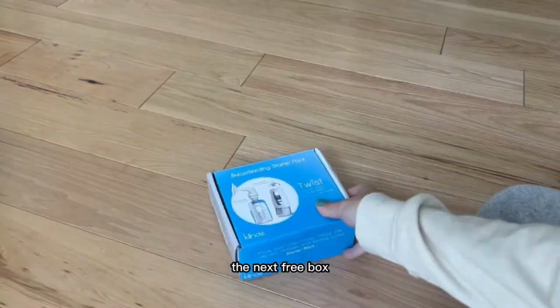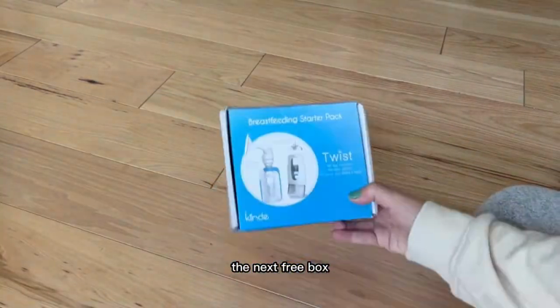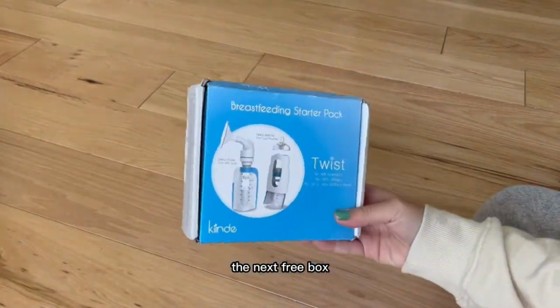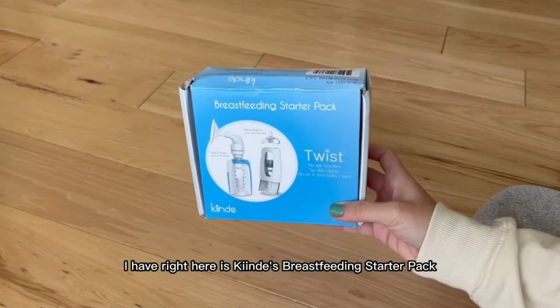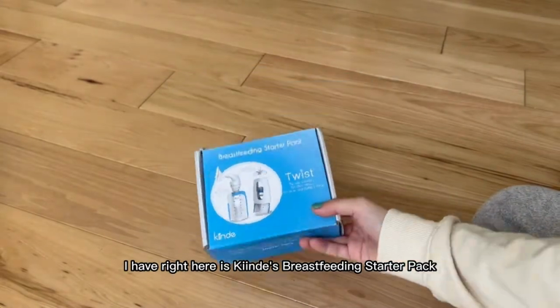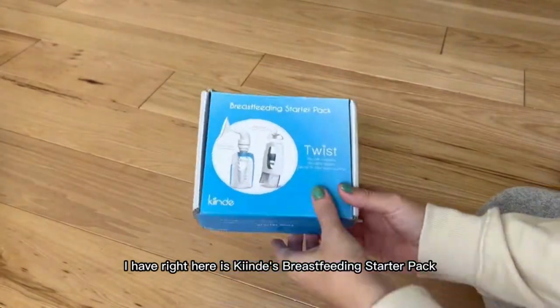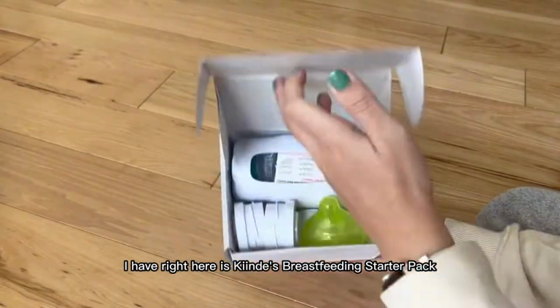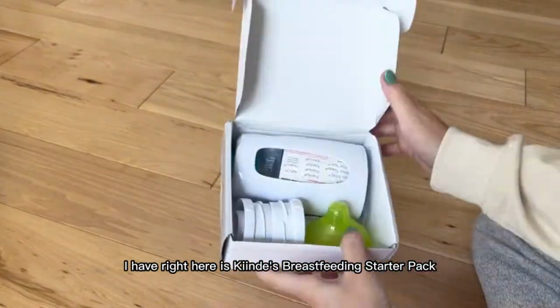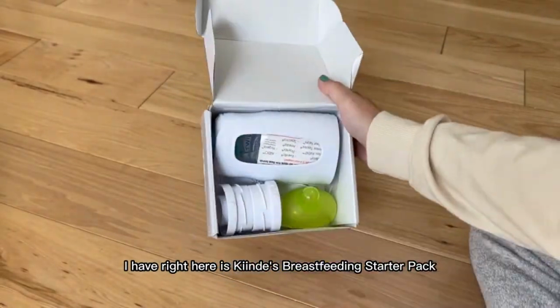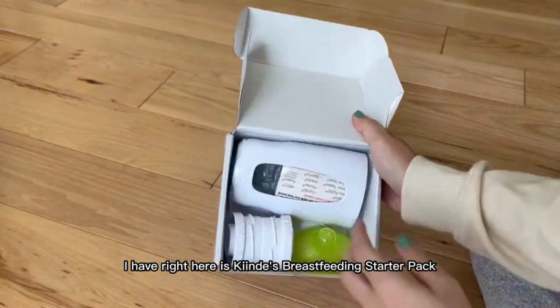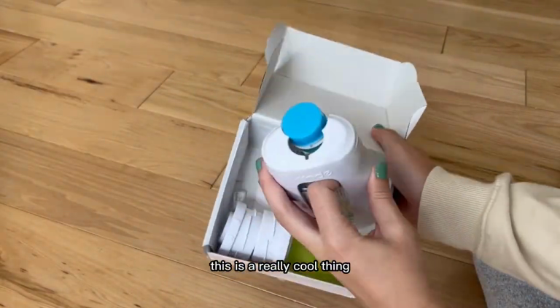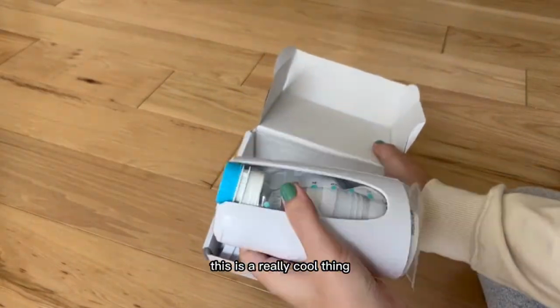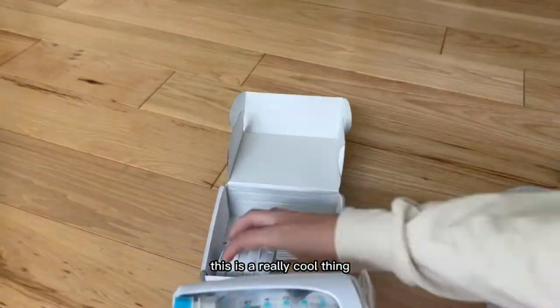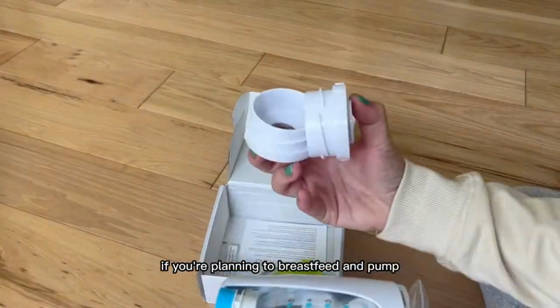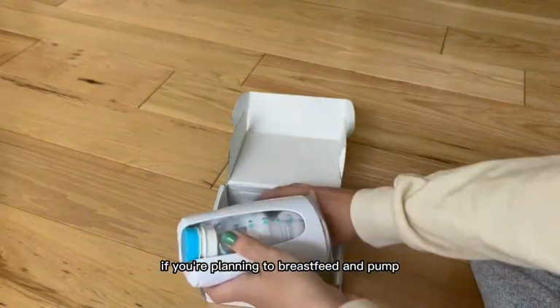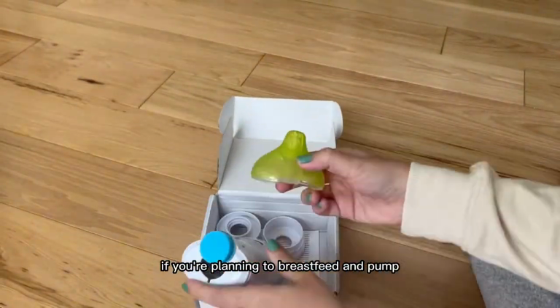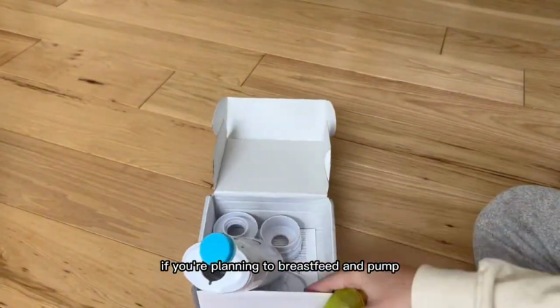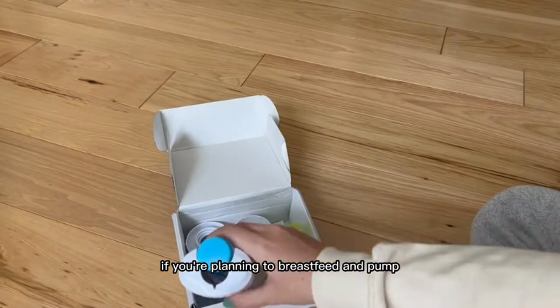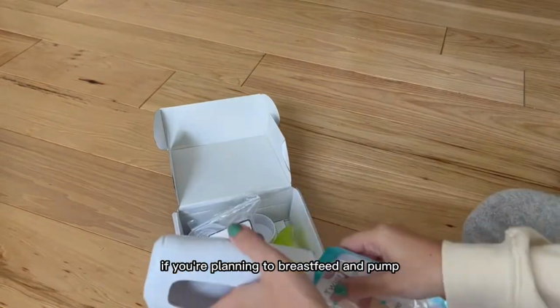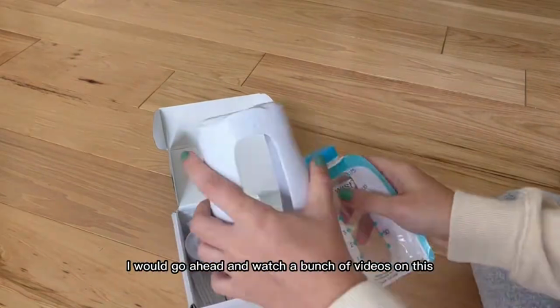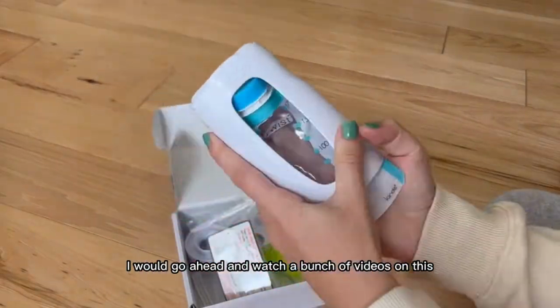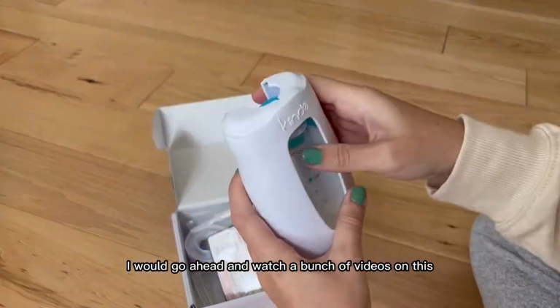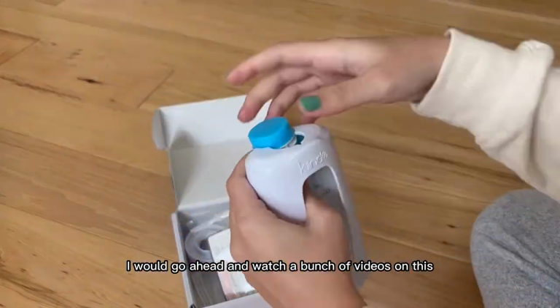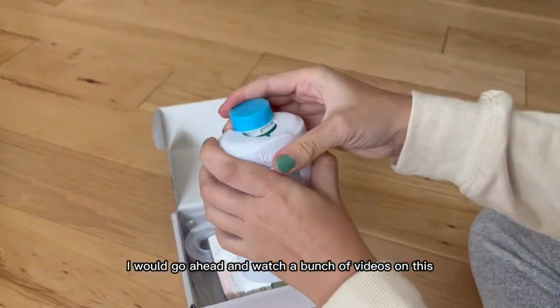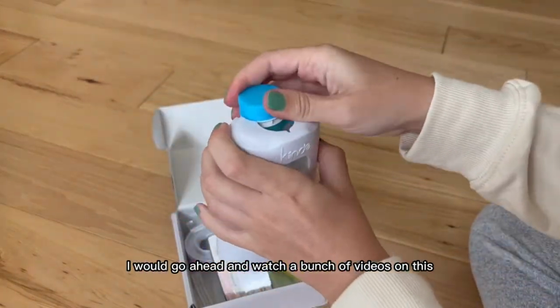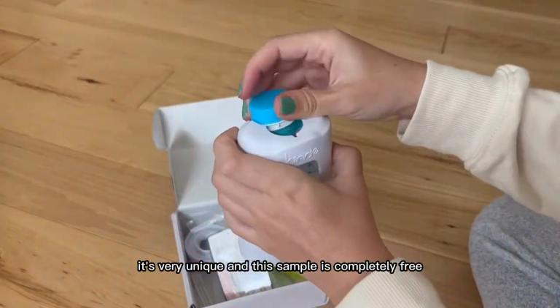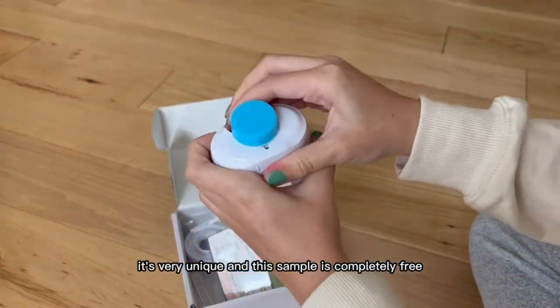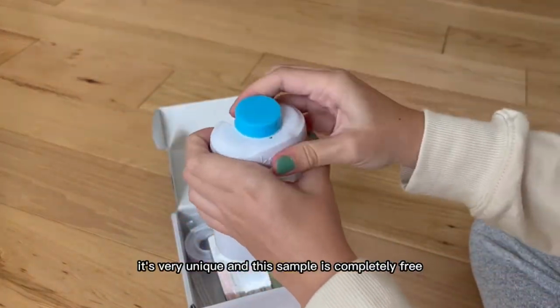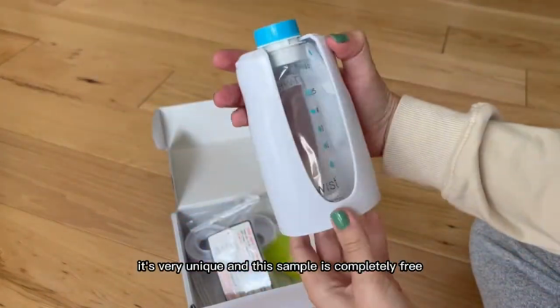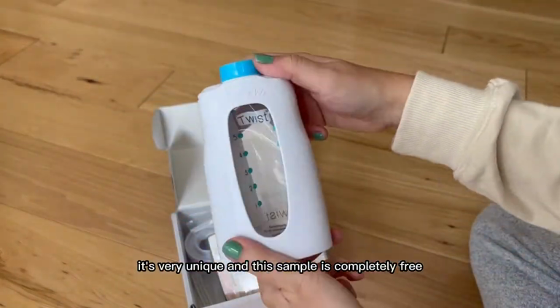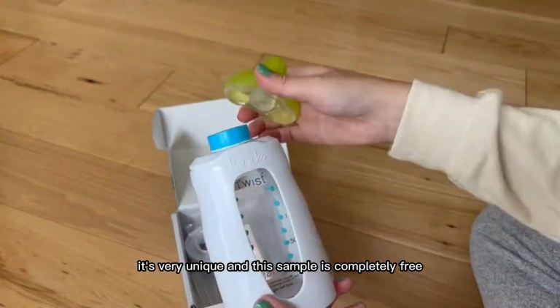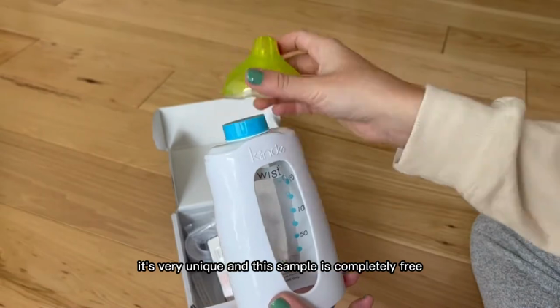The next free box I have right here is Kine's Breastfeeding Starter Pack. This is a really cool thing if you're planning to breastfeed and pump. I would go ahead and watch a bunch of videos on this — it's very unique, and this sample is completely free.